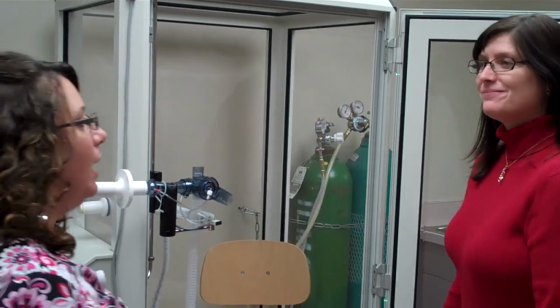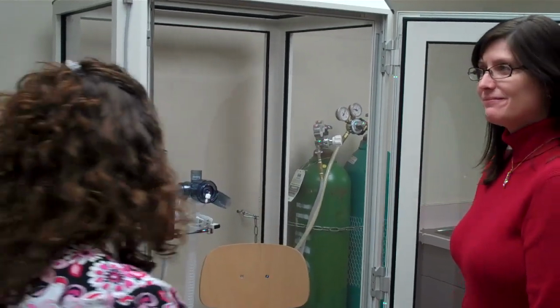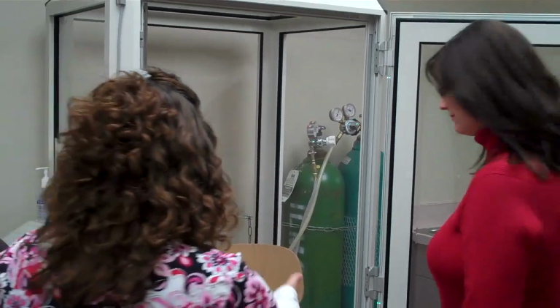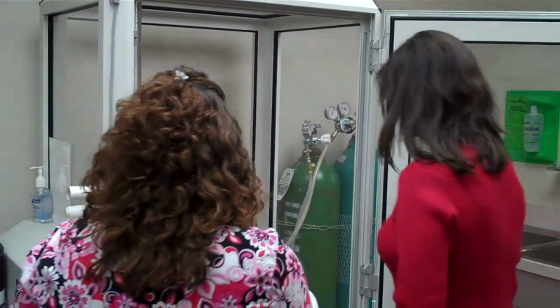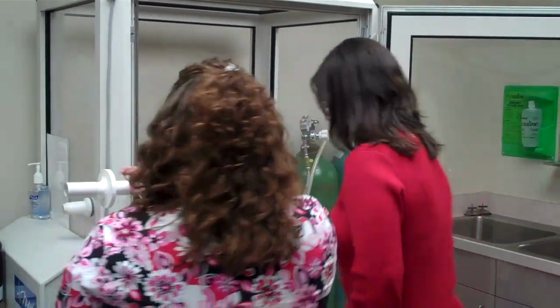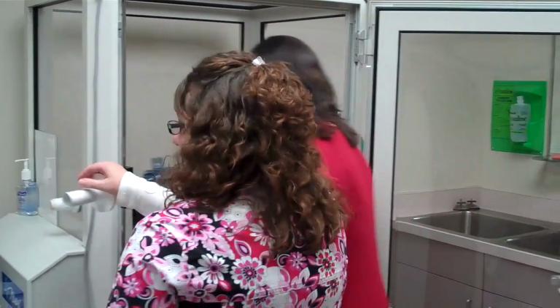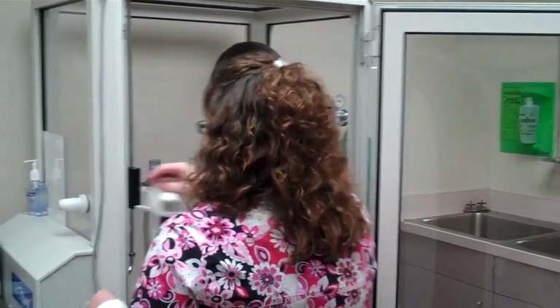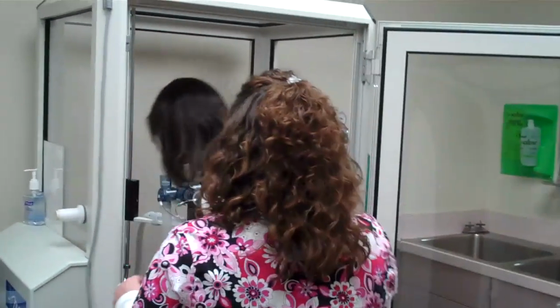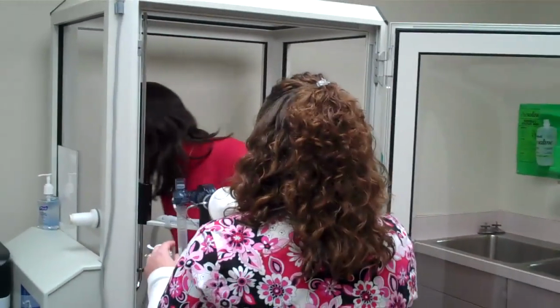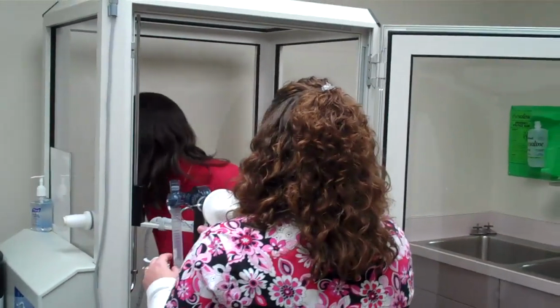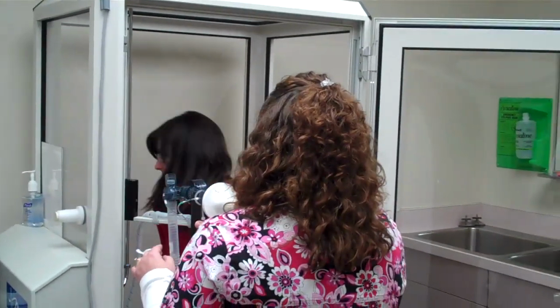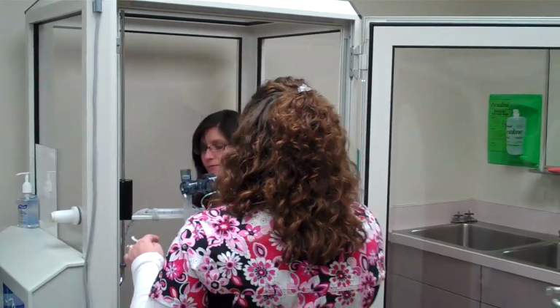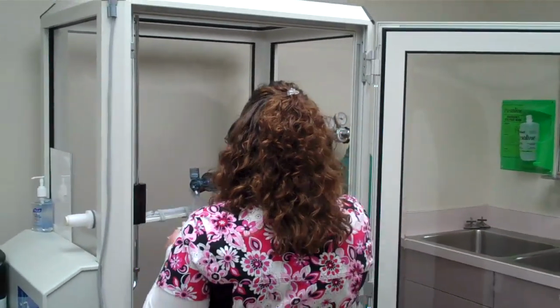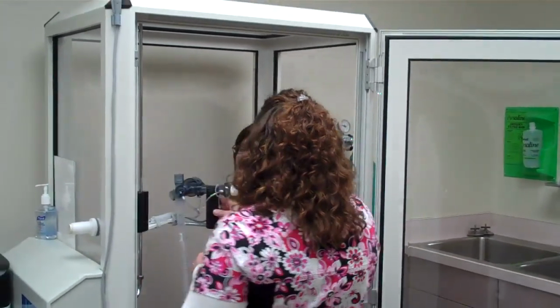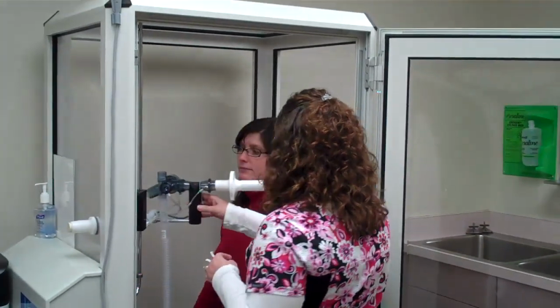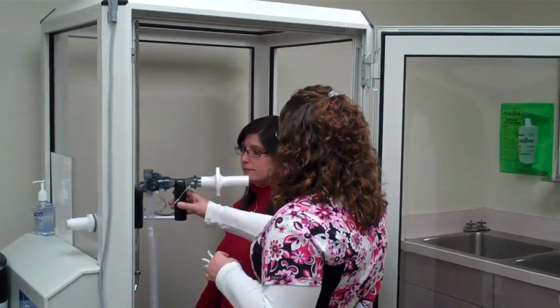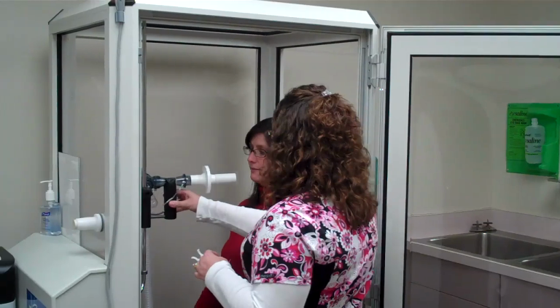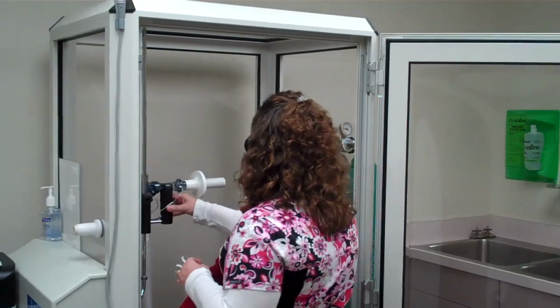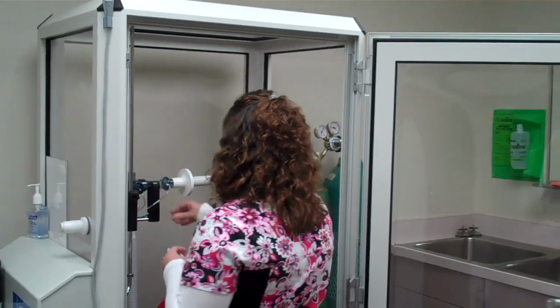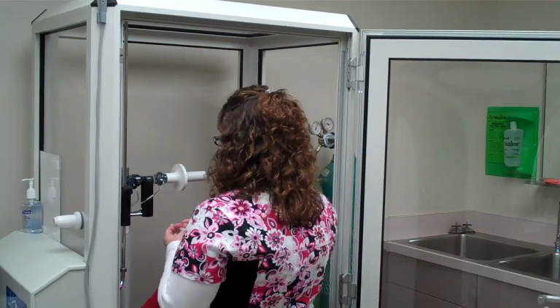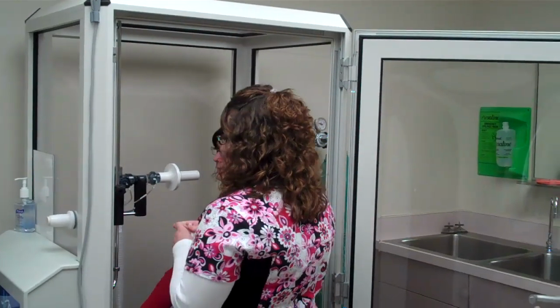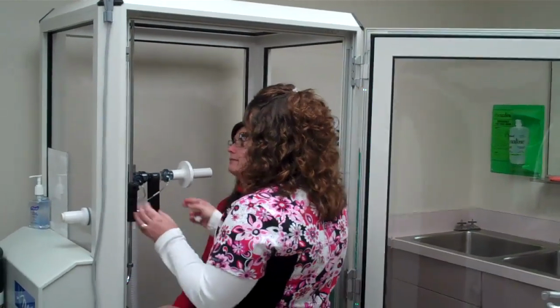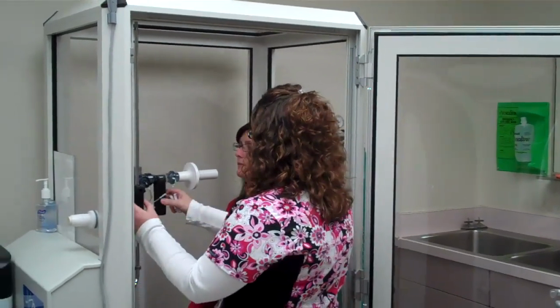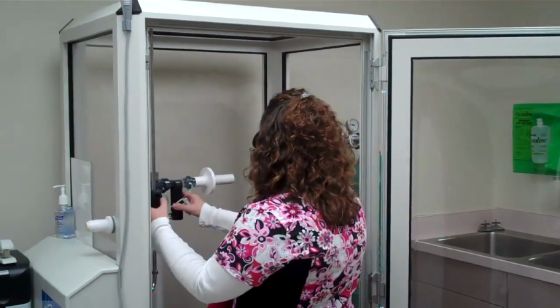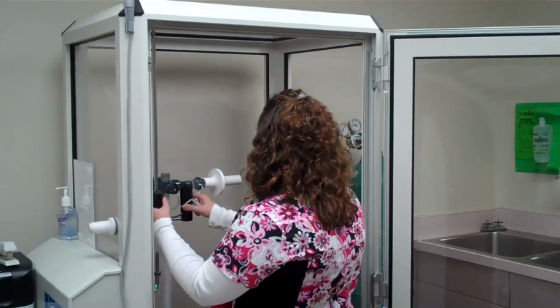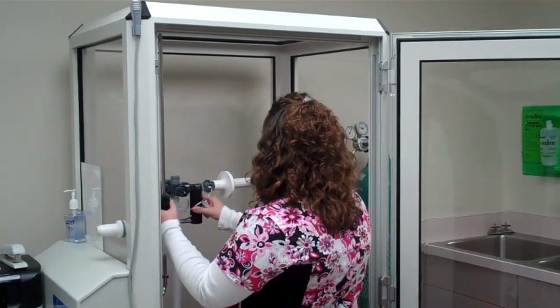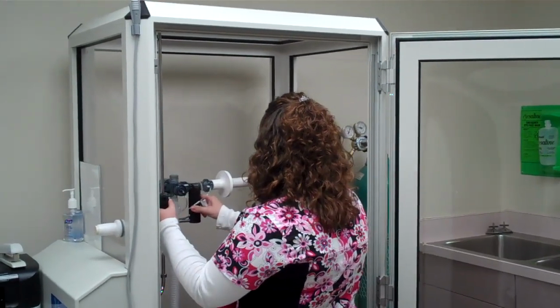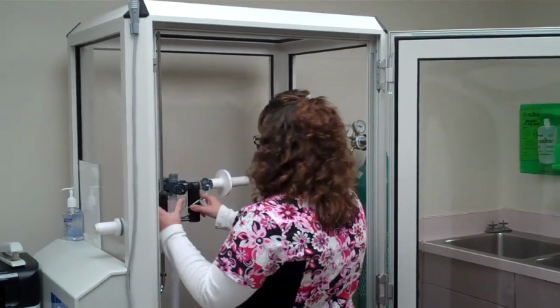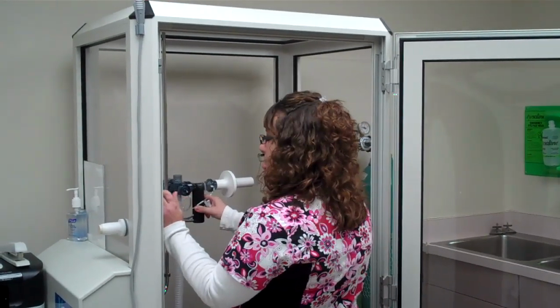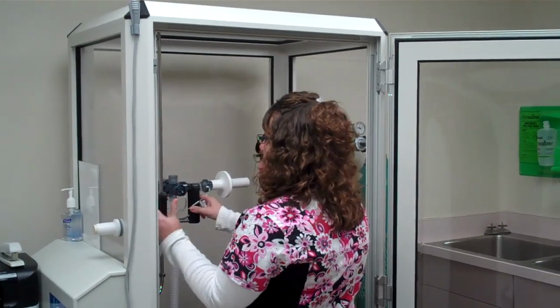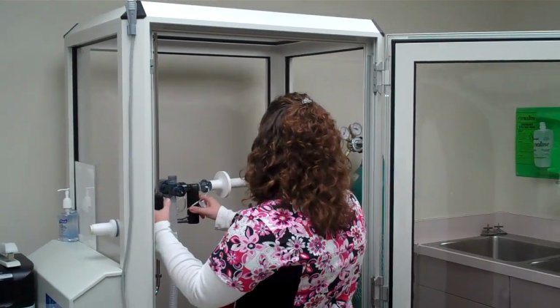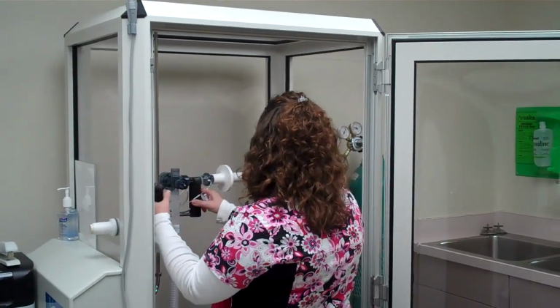Hi, you want to have a seat in the booth? This is primary function testing. We'll be assessing patients' different parameters of their lung function today.